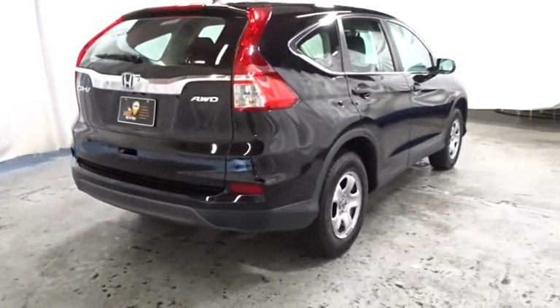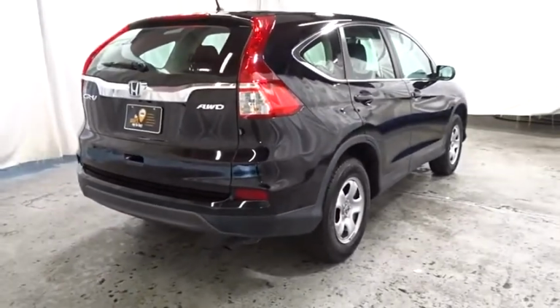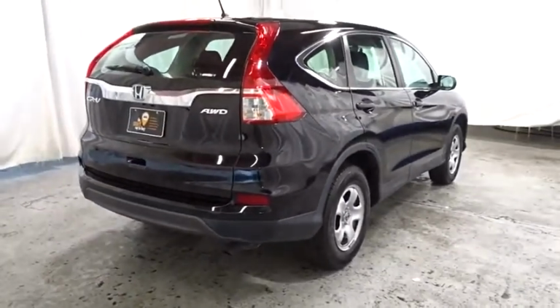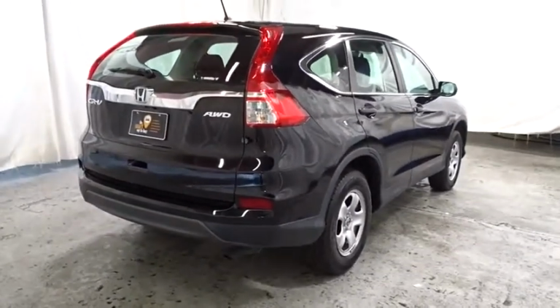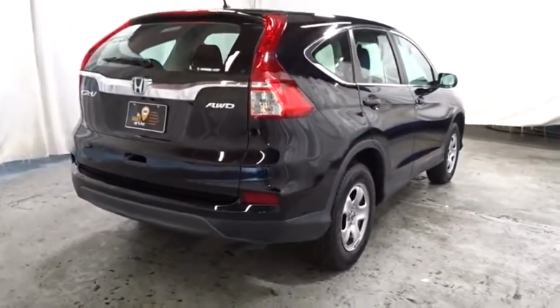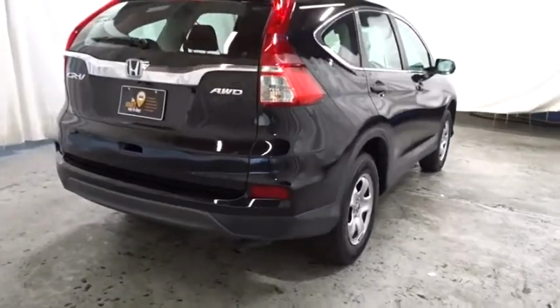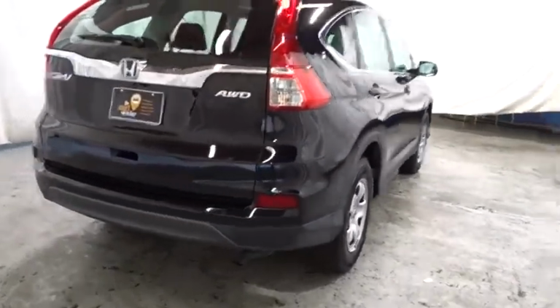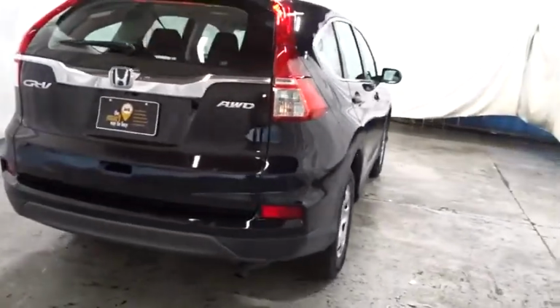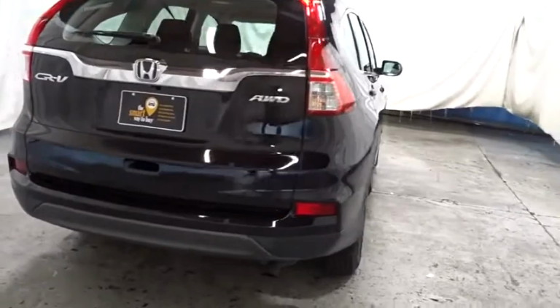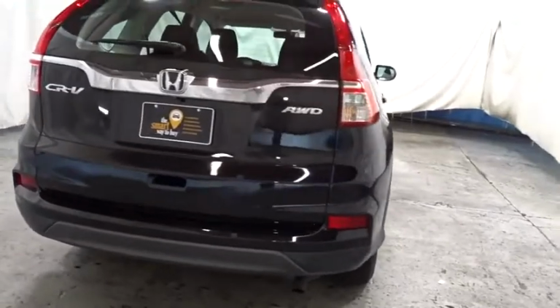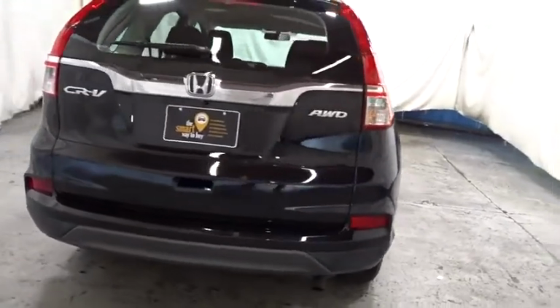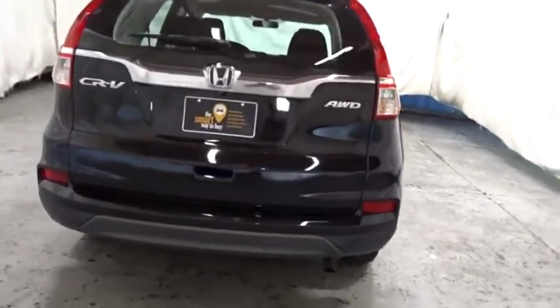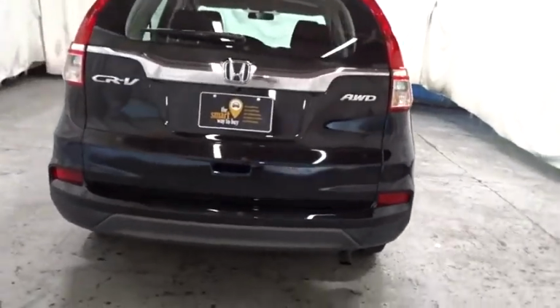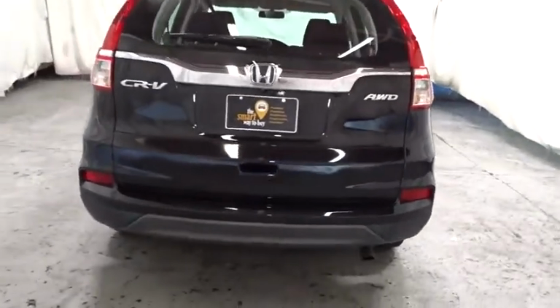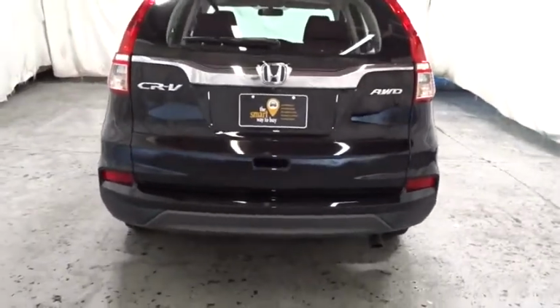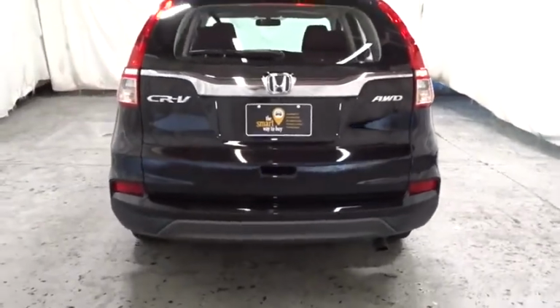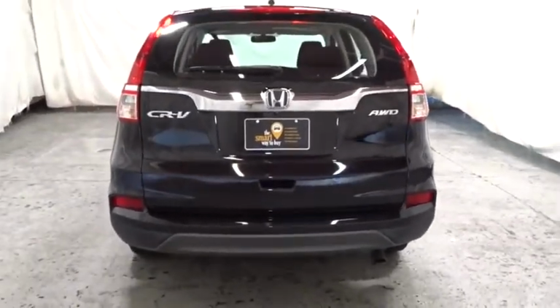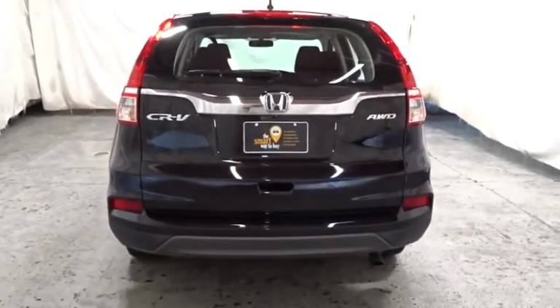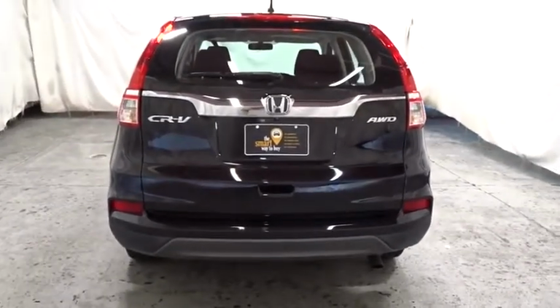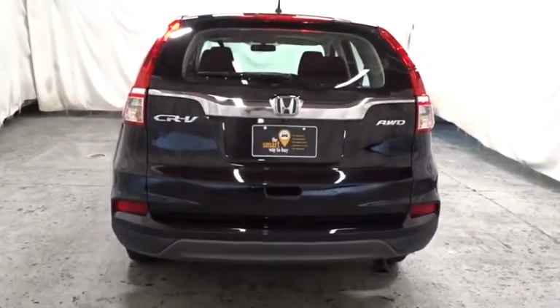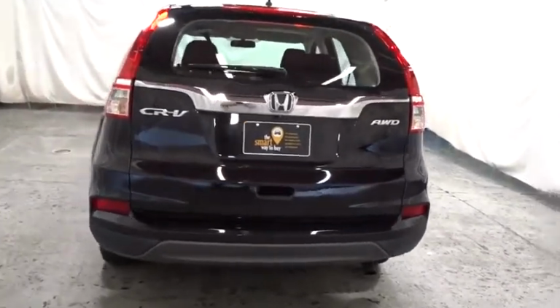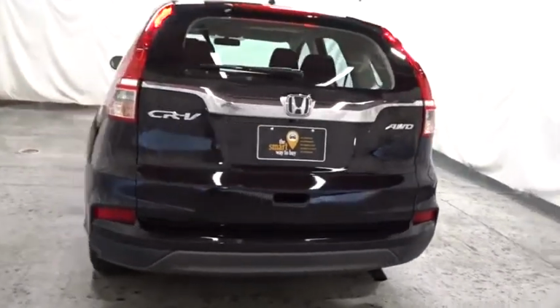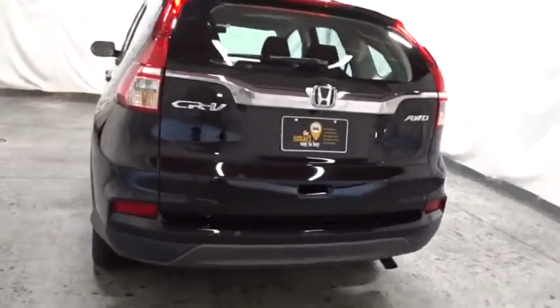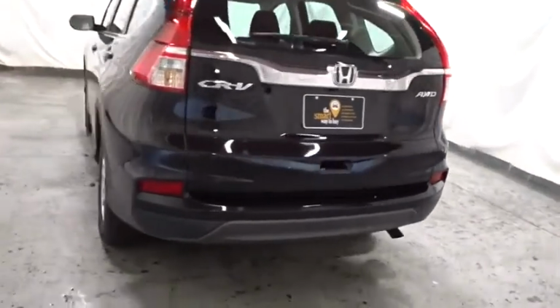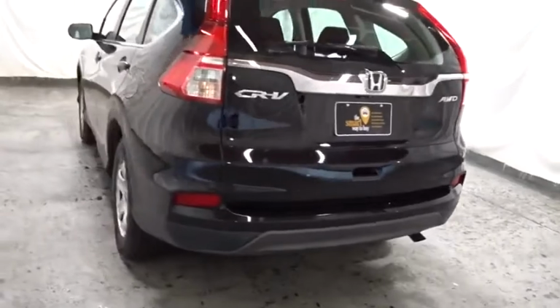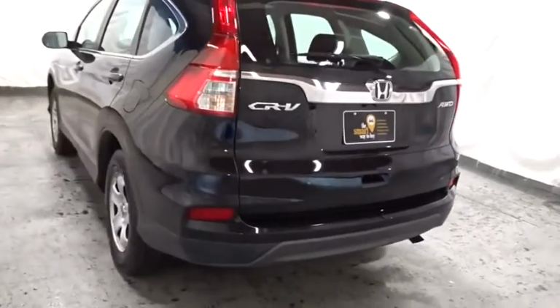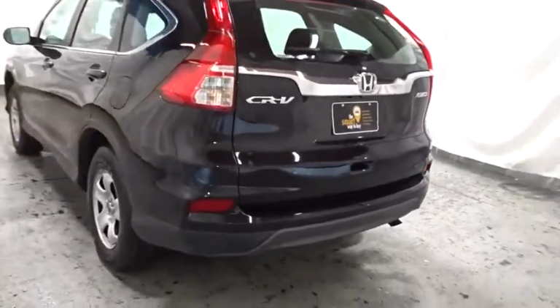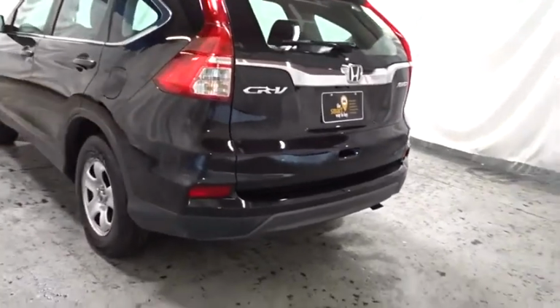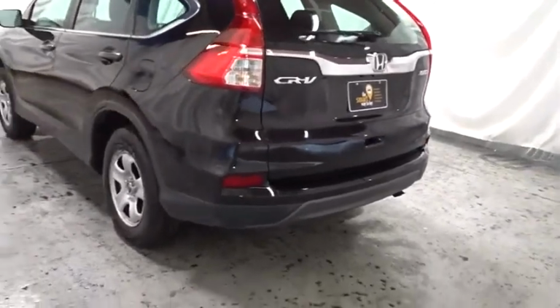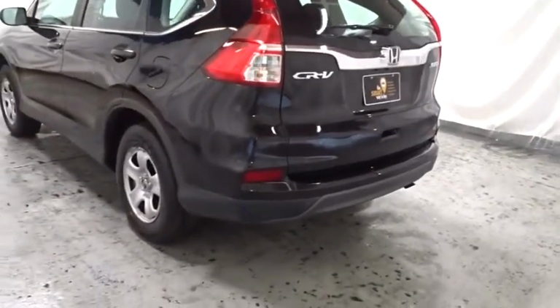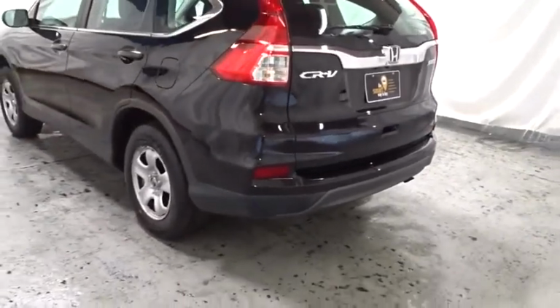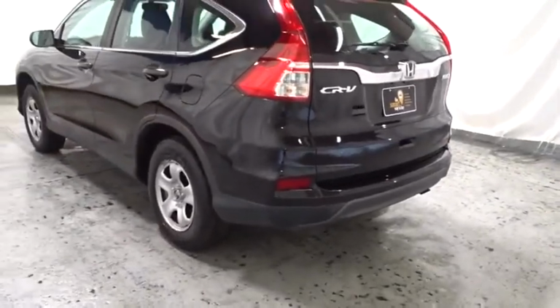Backup camera, keyless entry, Bluetooth, electronic stability control, compass, trip computer, tachometer, outside temperature gauge, and auxiliary audio input.